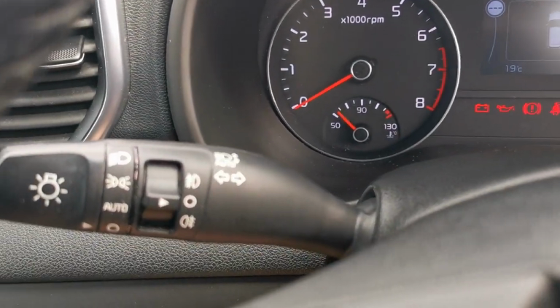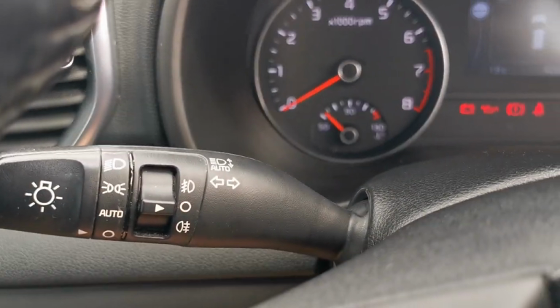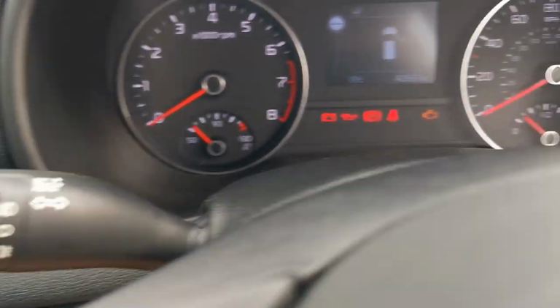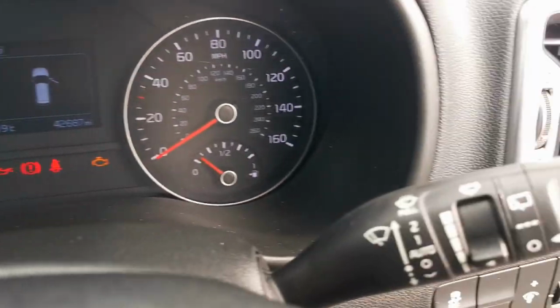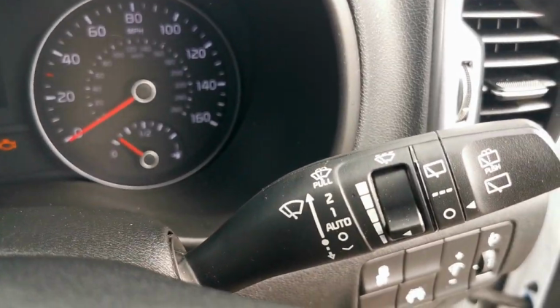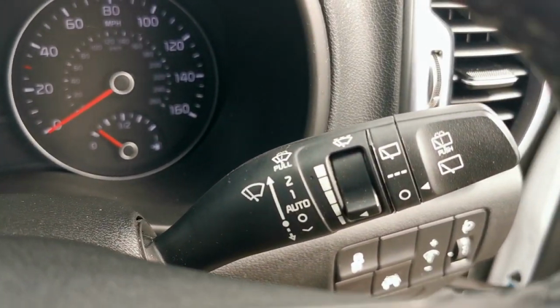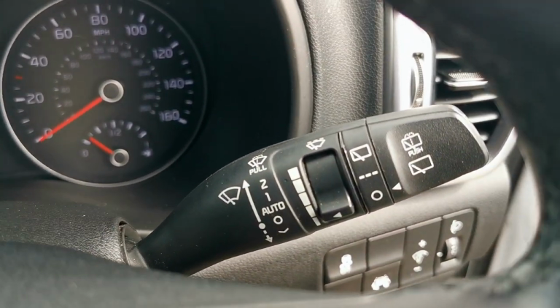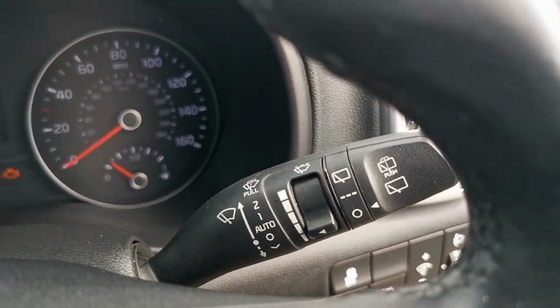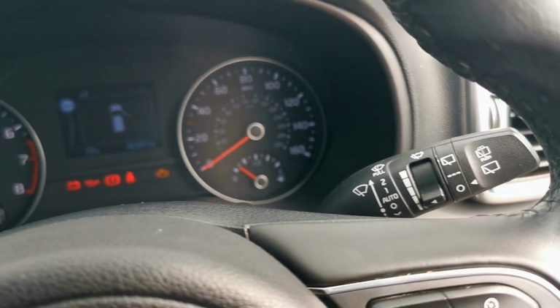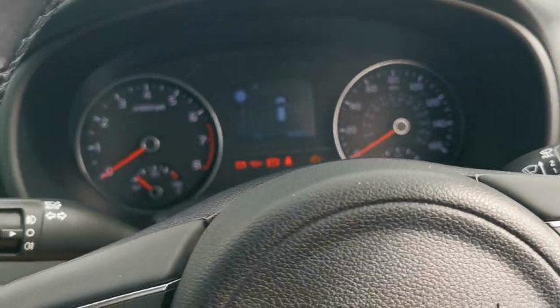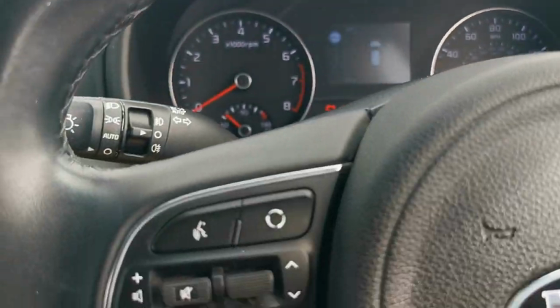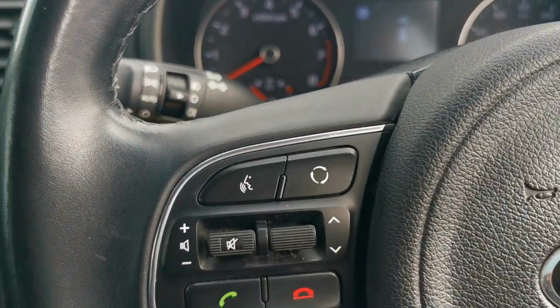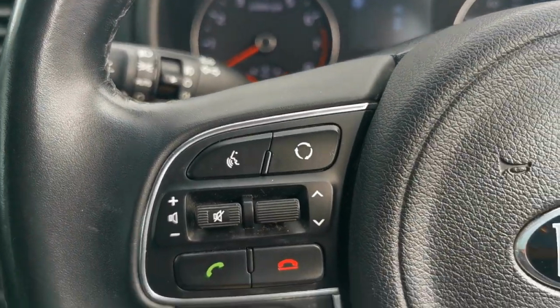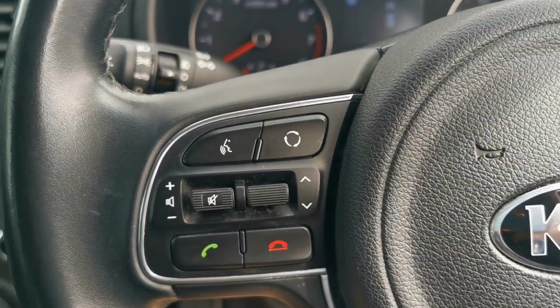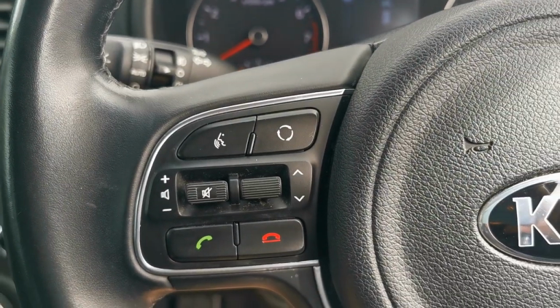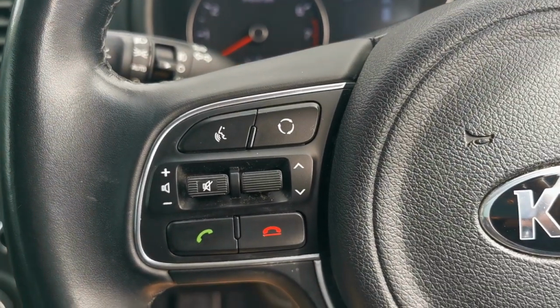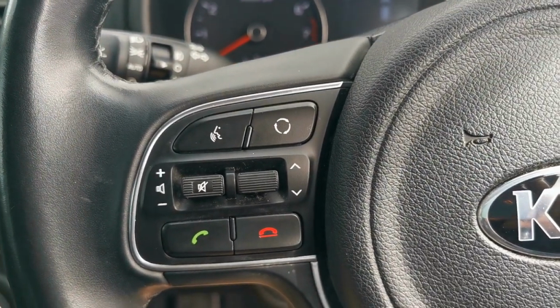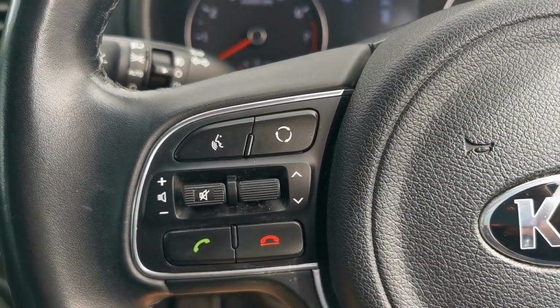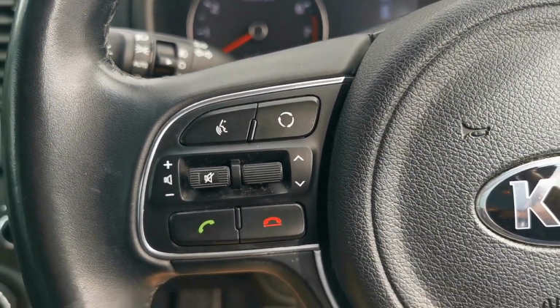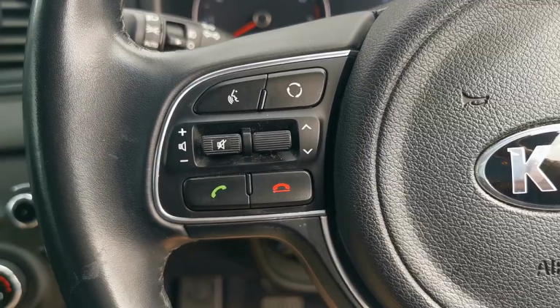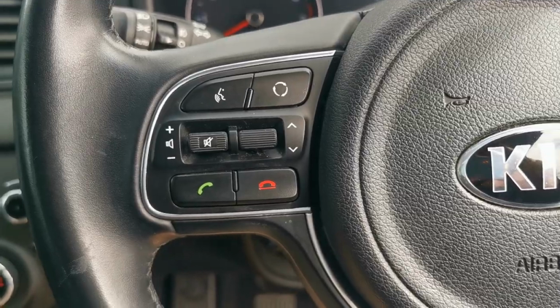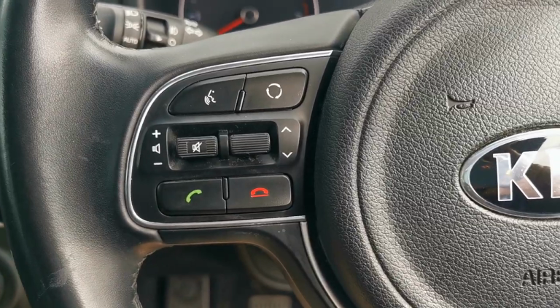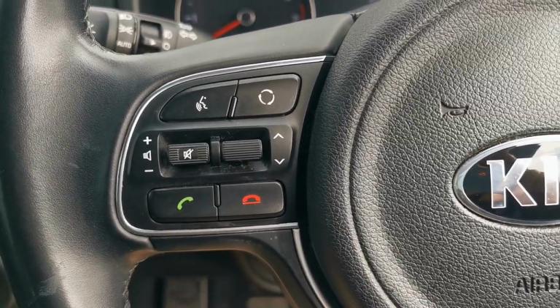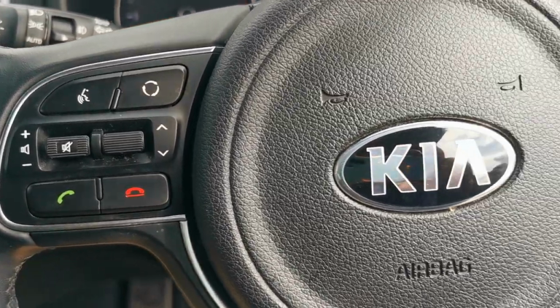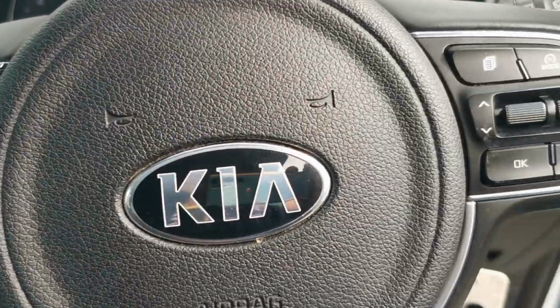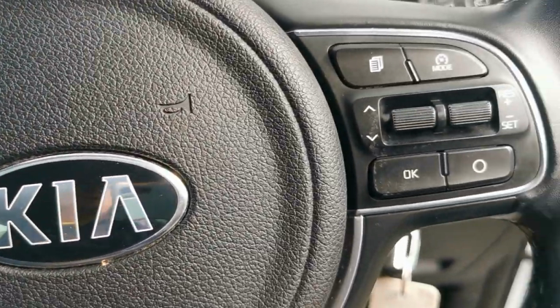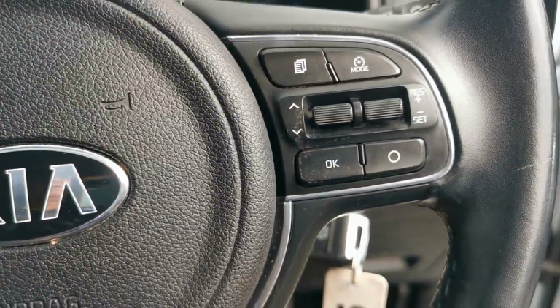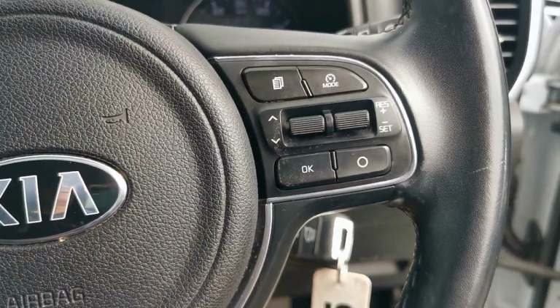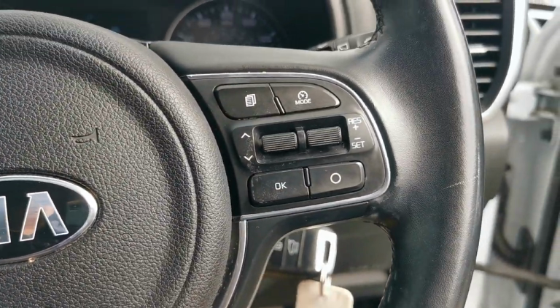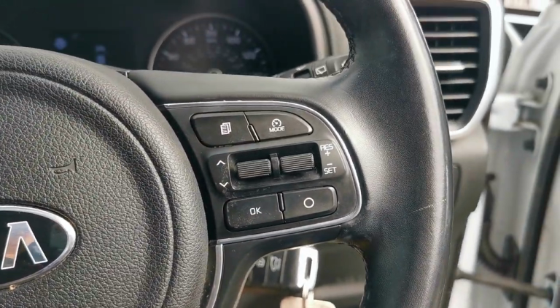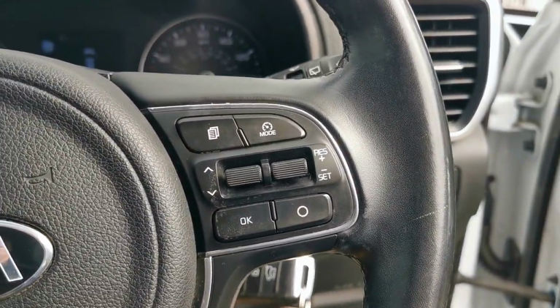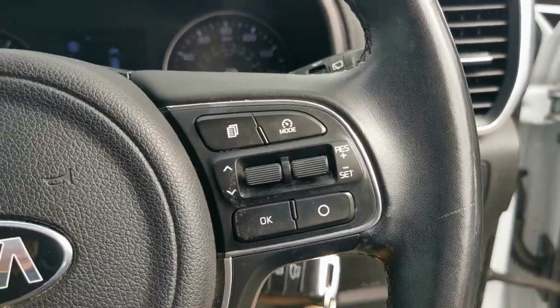The car has automatic headlamps and rain-sensitive wipers. Controls on the steering wheel allow answering or rejecting calls, and you've got voice control if your phone is compatible. On the other side you've got the controls for the cruise control.